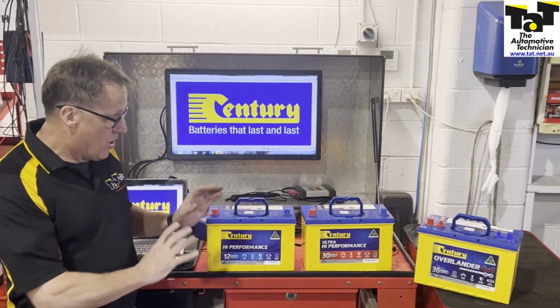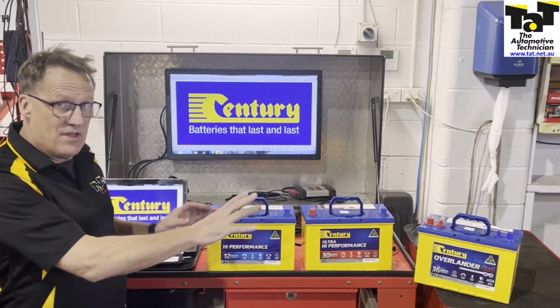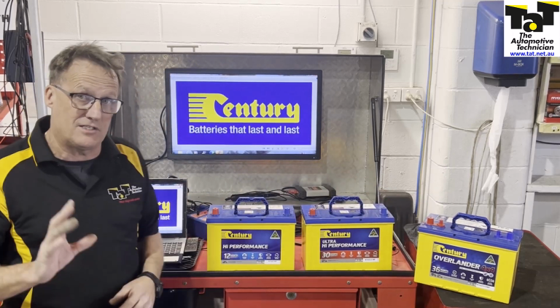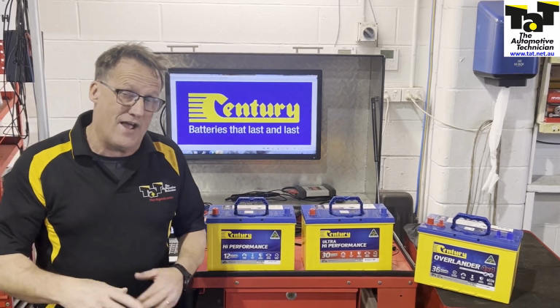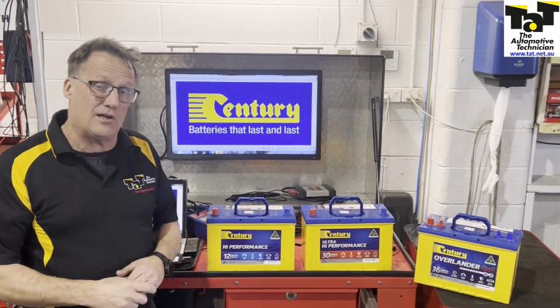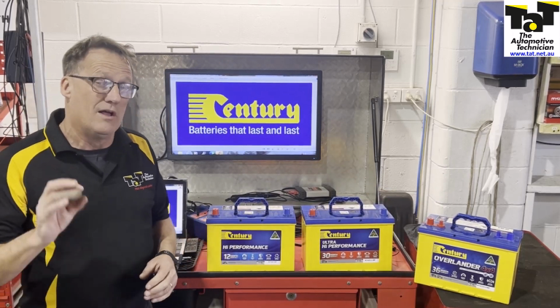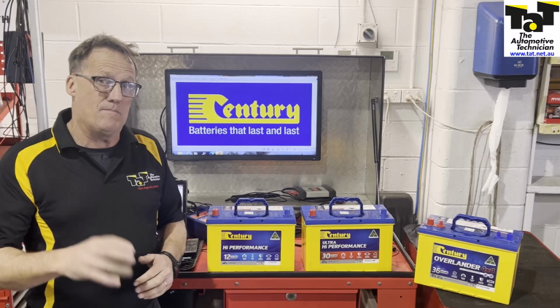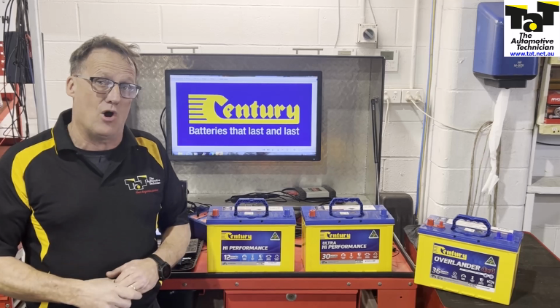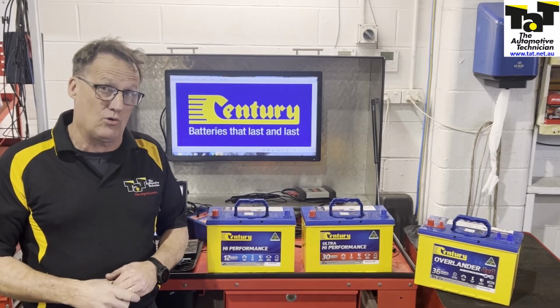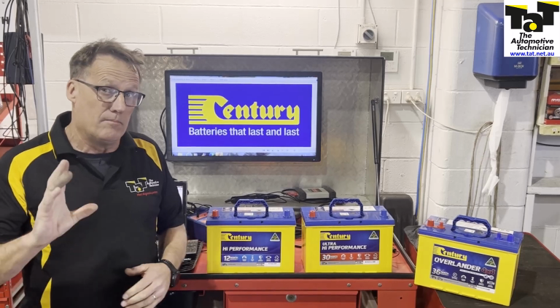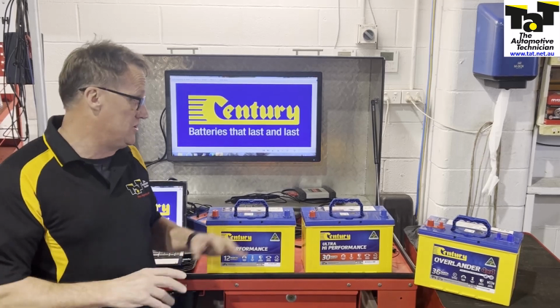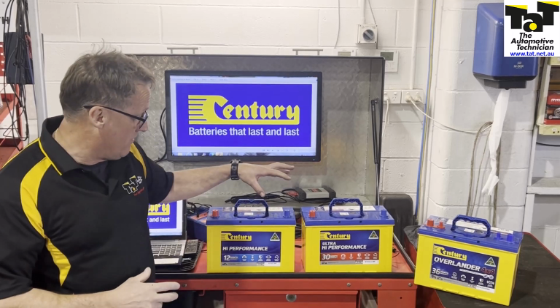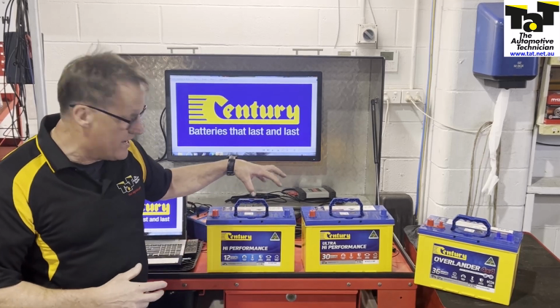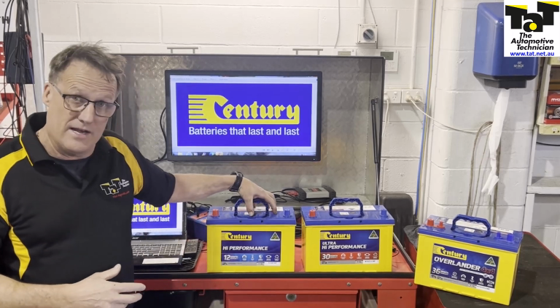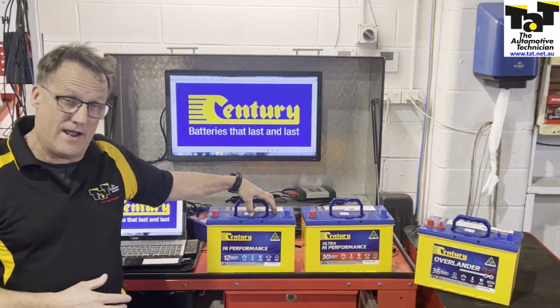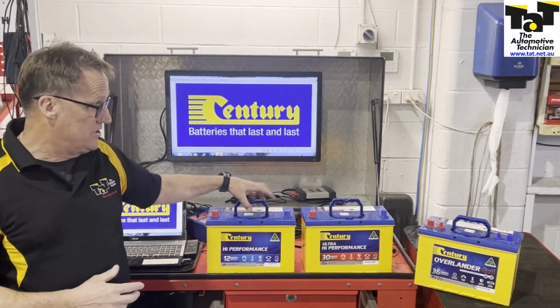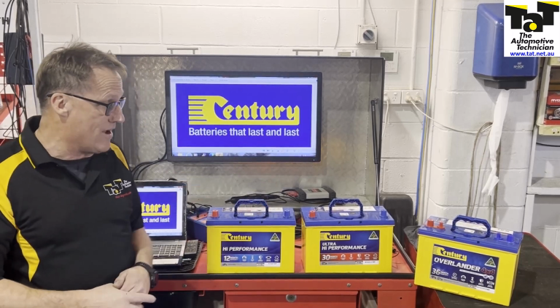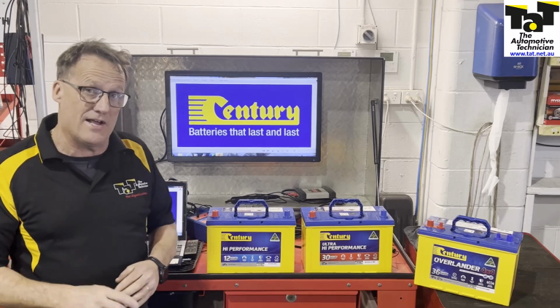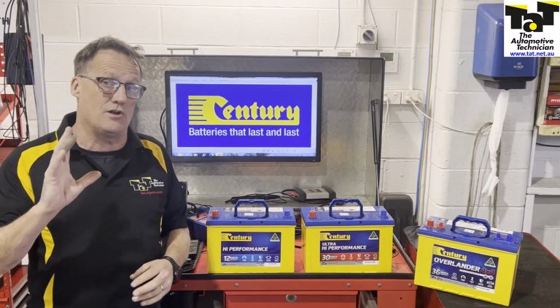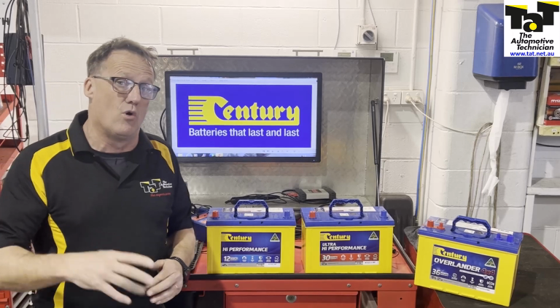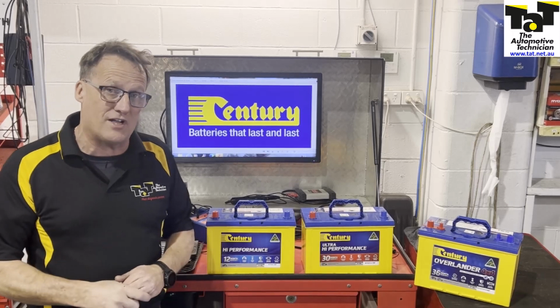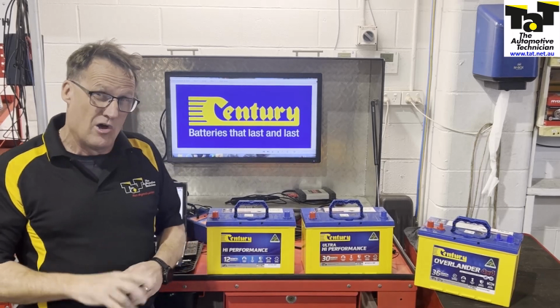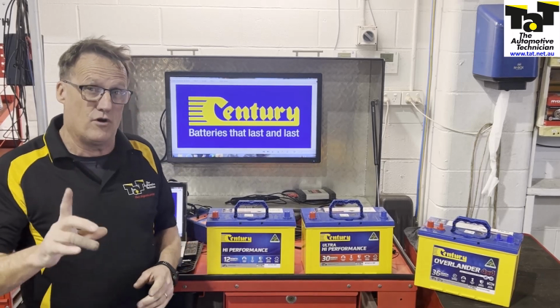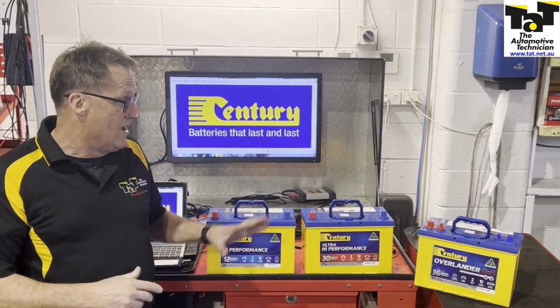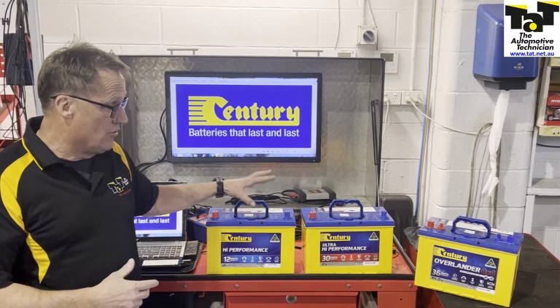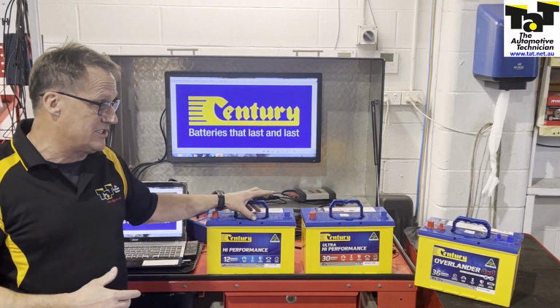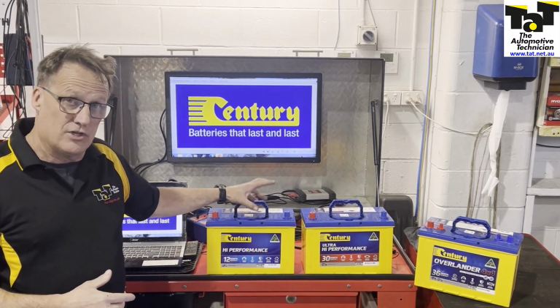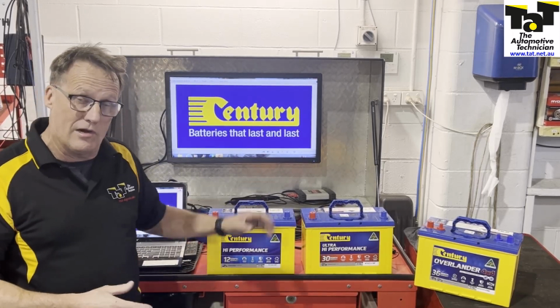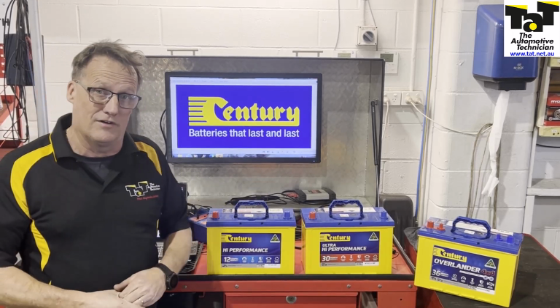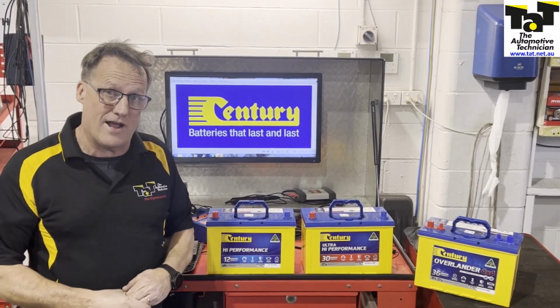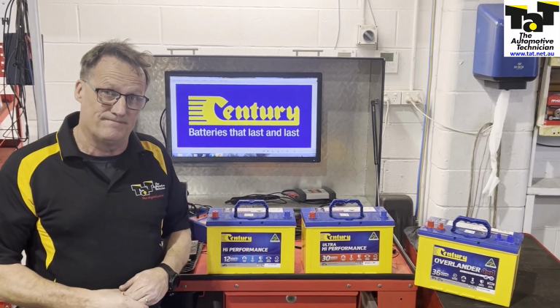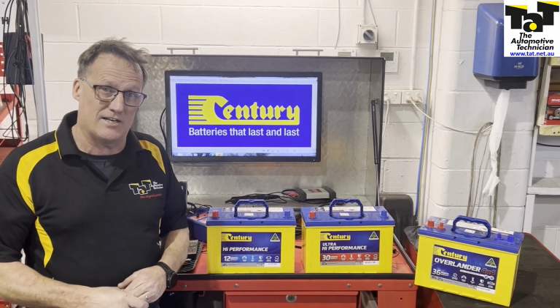But all of them have their place. All fantastic and all fully backed by the locally produced factory here in Australia with Sentry batteries. So next time you've got your four-wheel drive customer looking for a battery, make sure you really consider the top quality of a Sentry battery. See you next time.